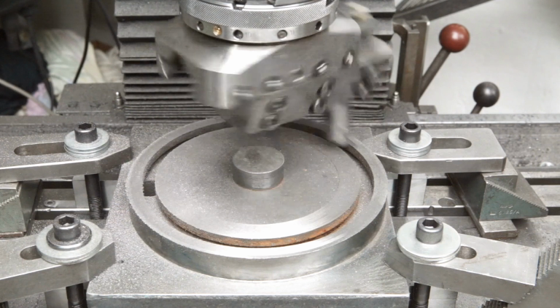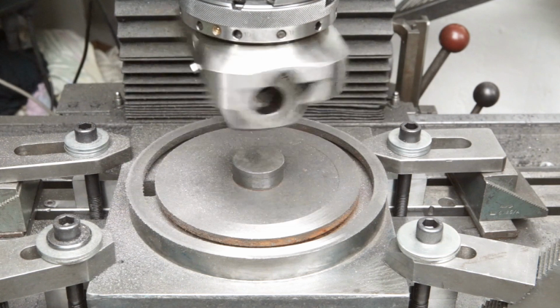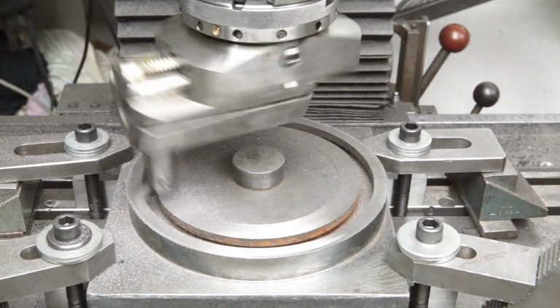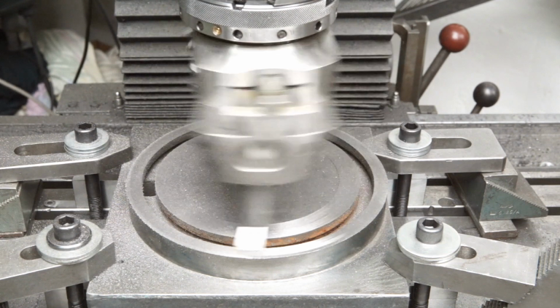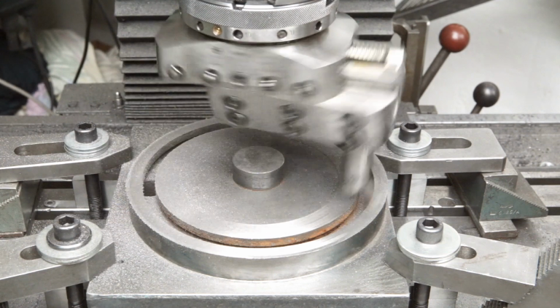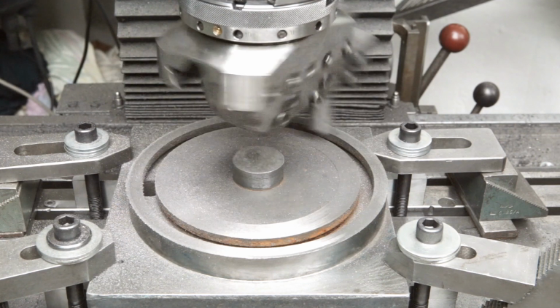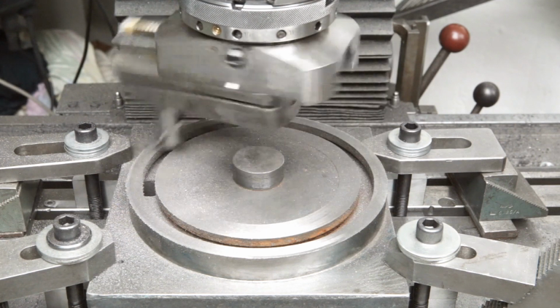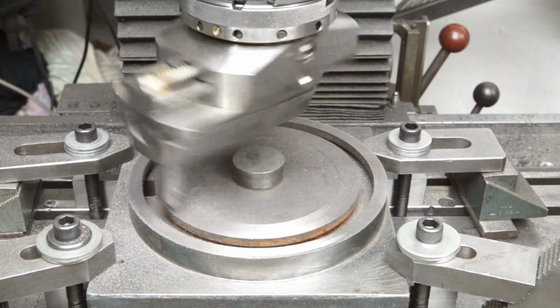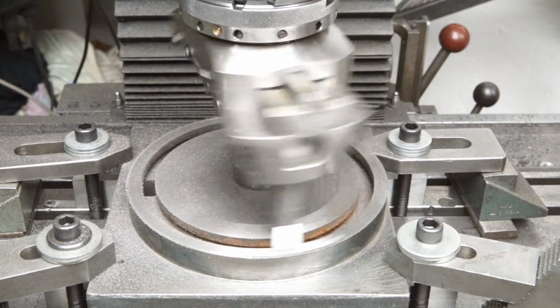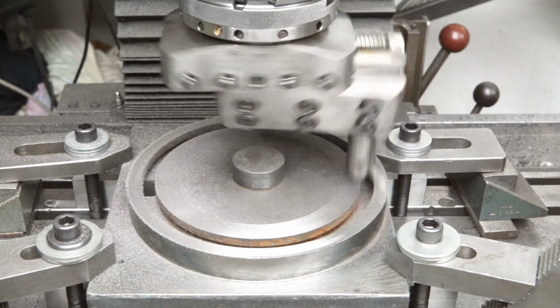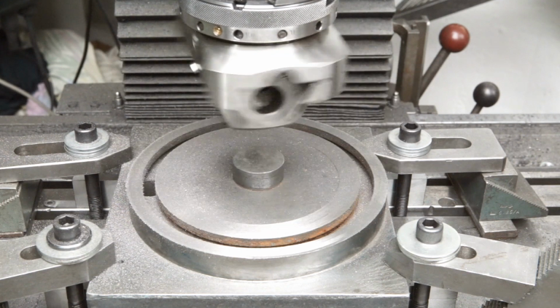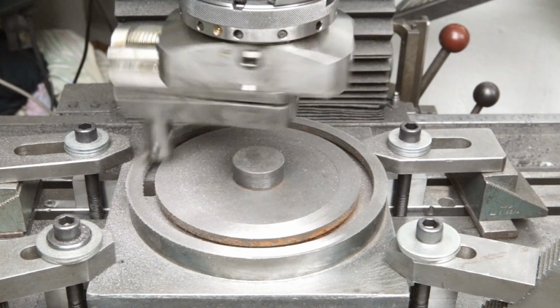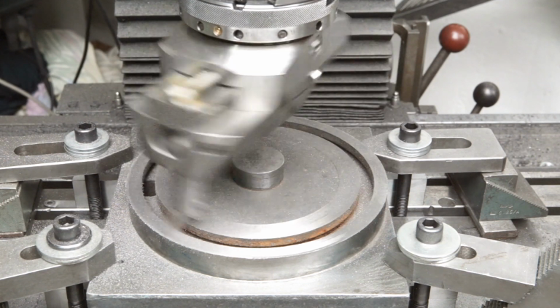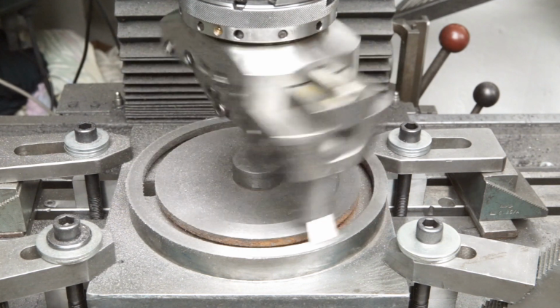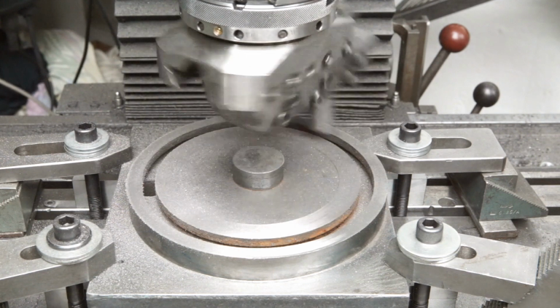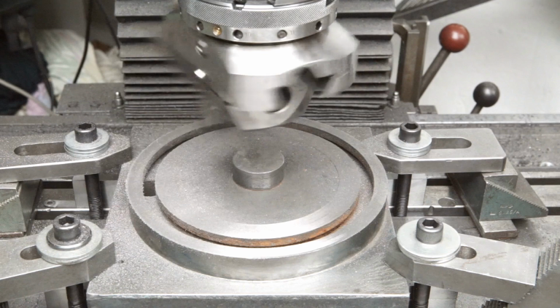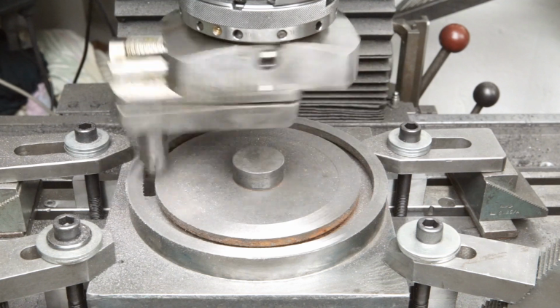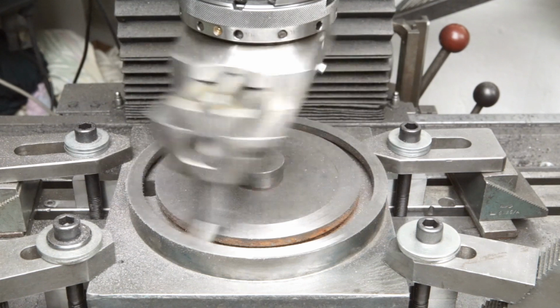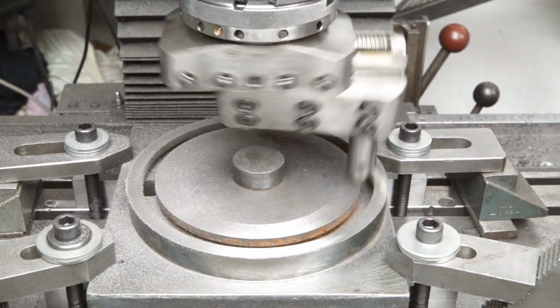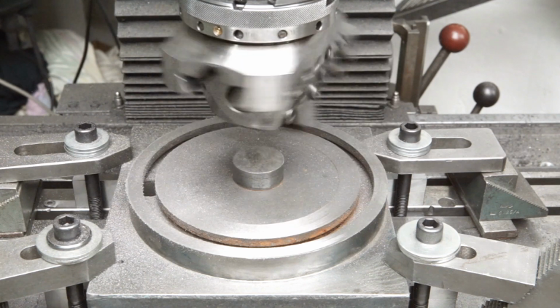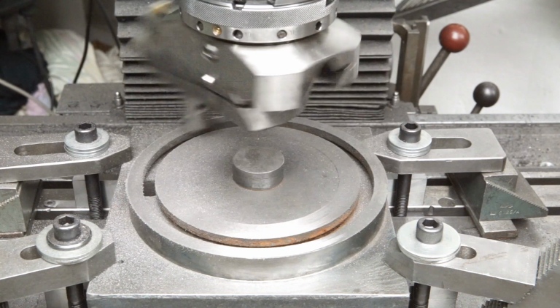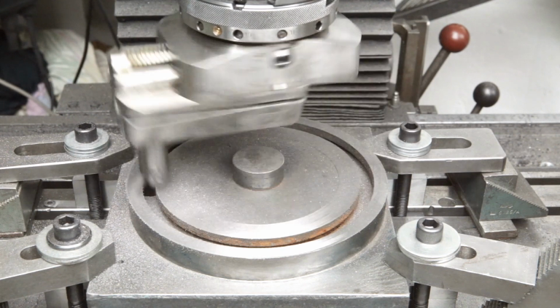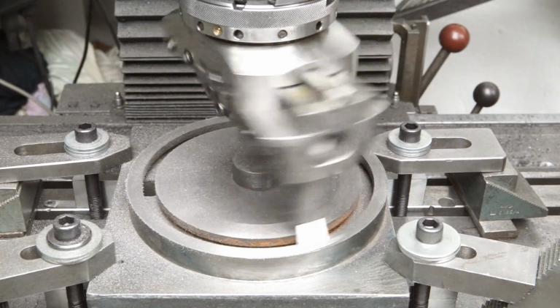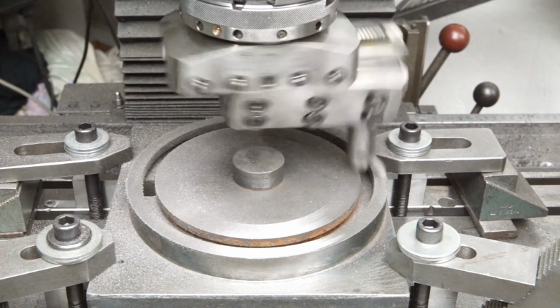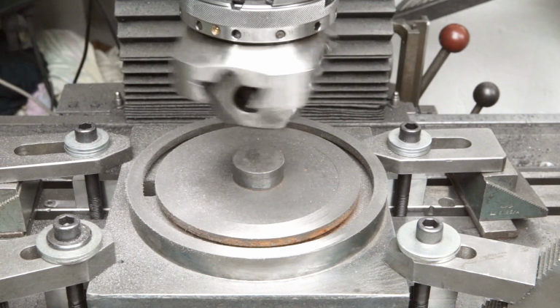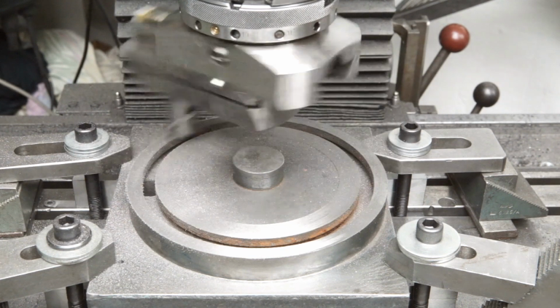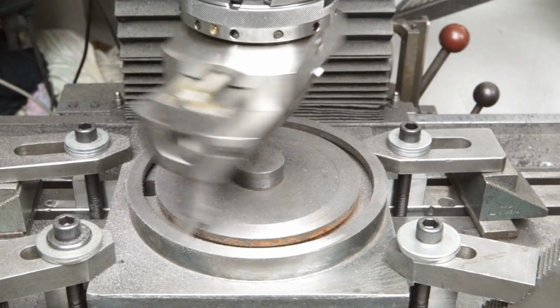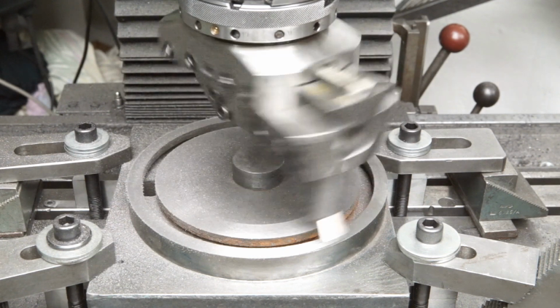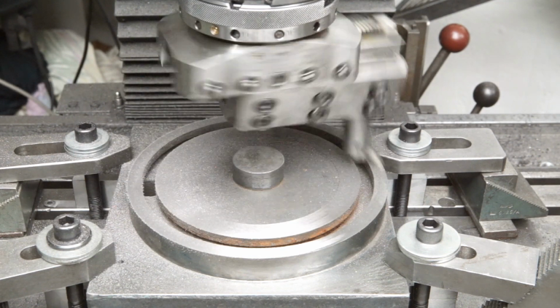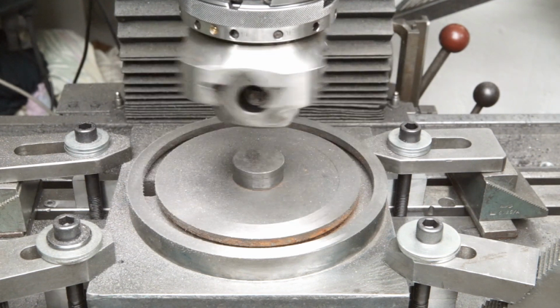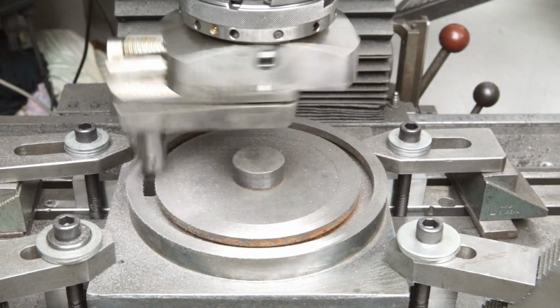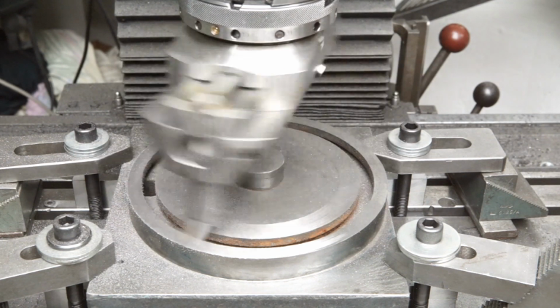So I raised the table by another 0.5mm for a further cut to address the remaining low area on the outside.